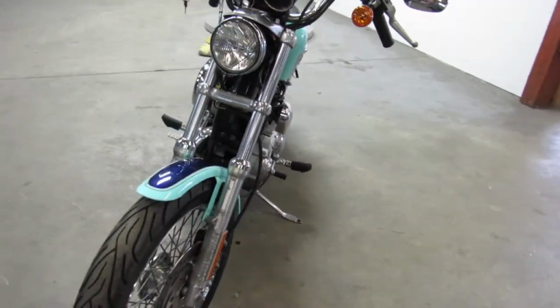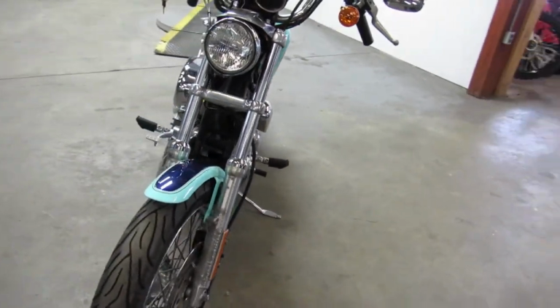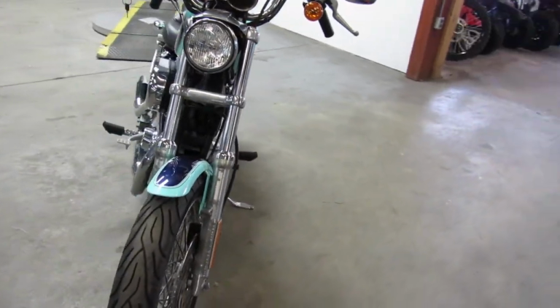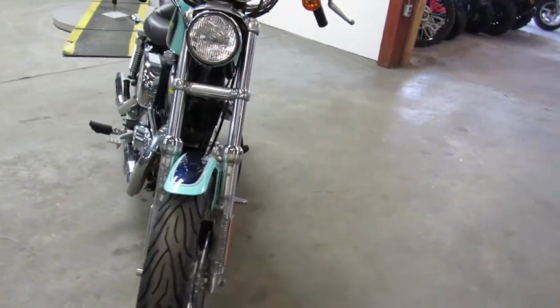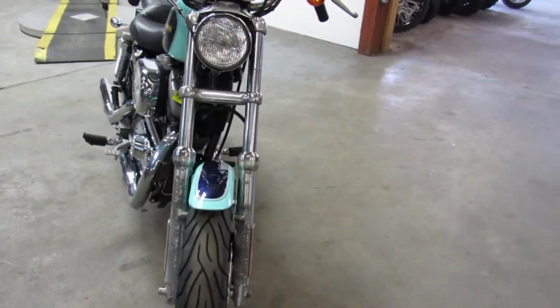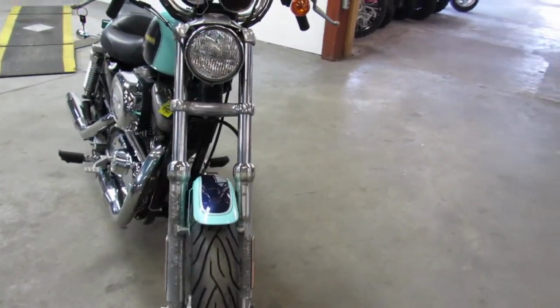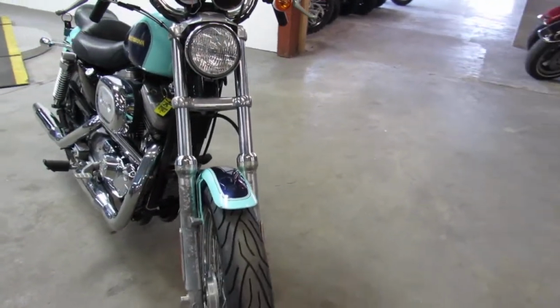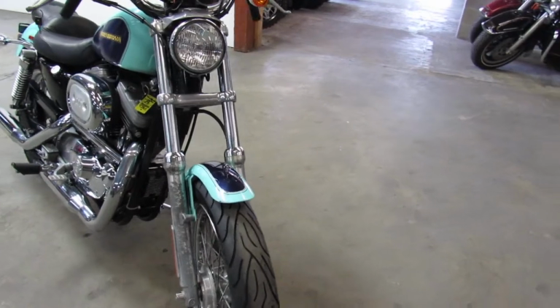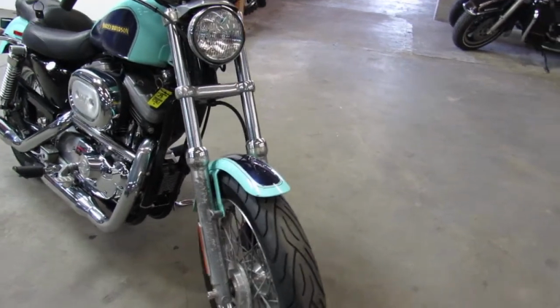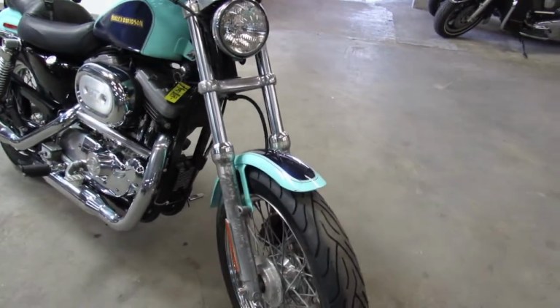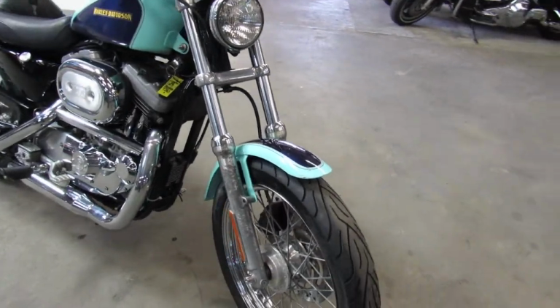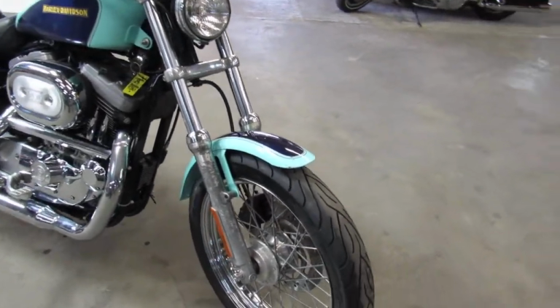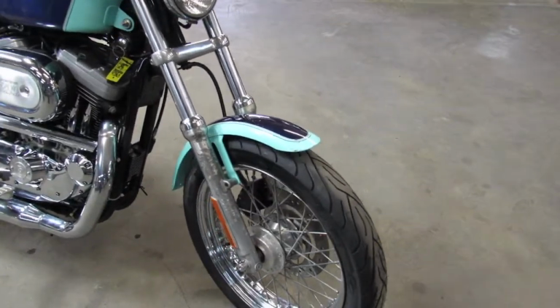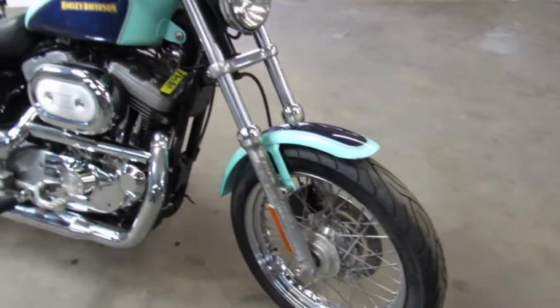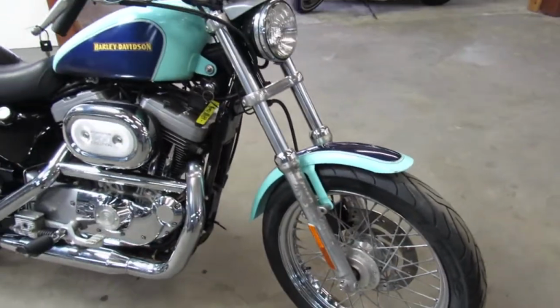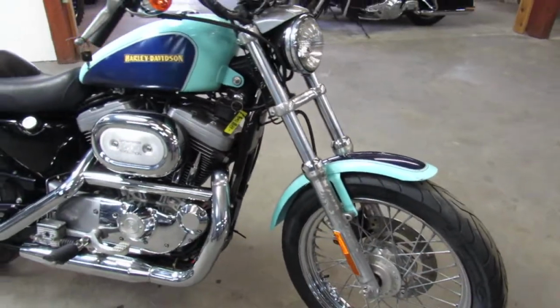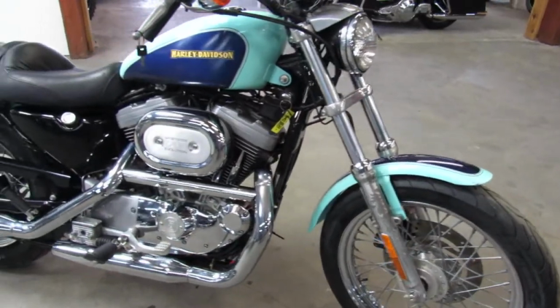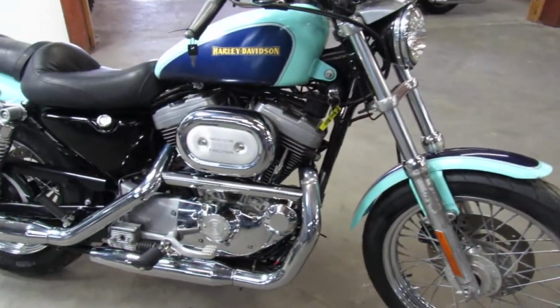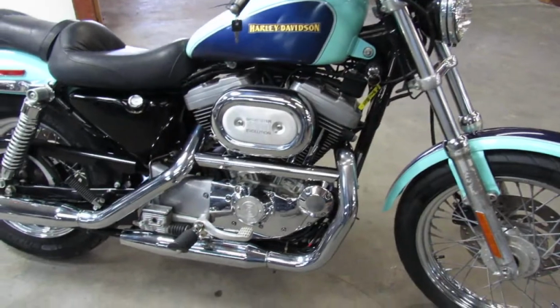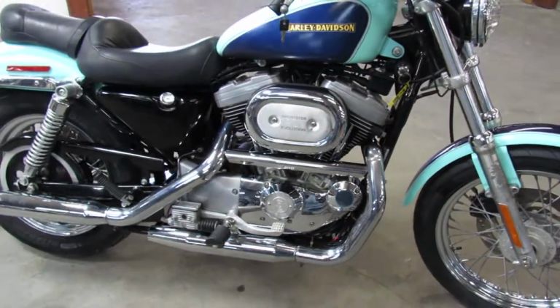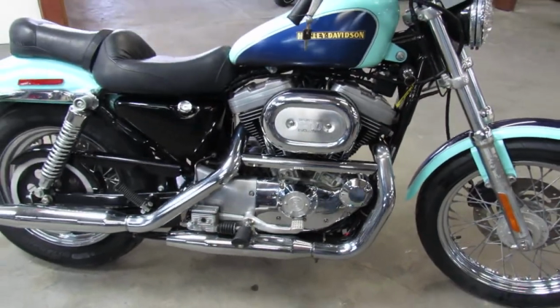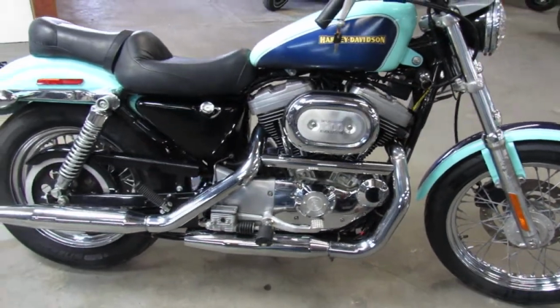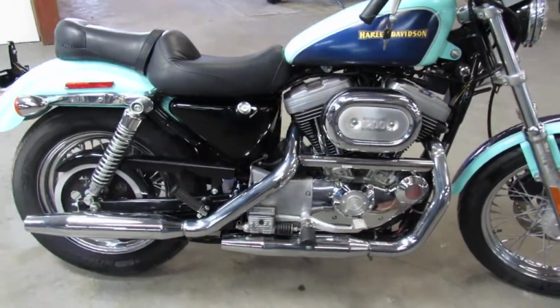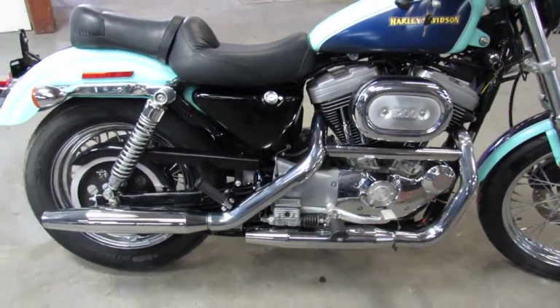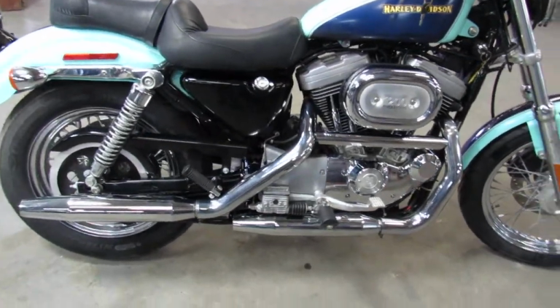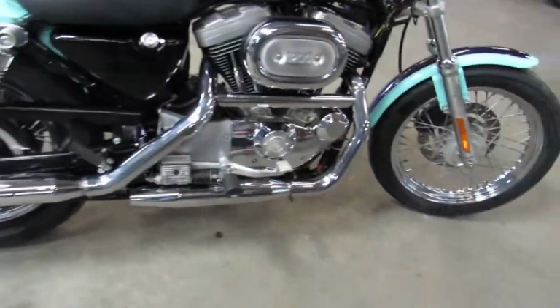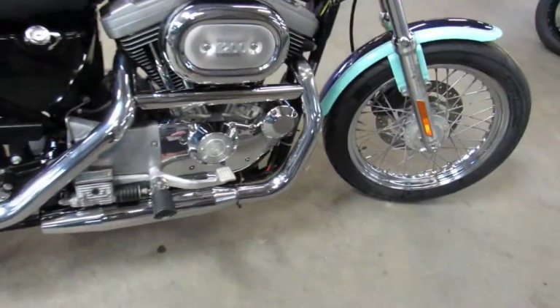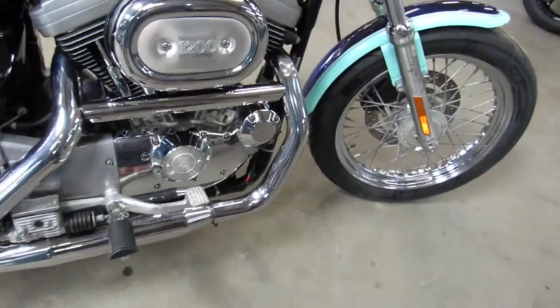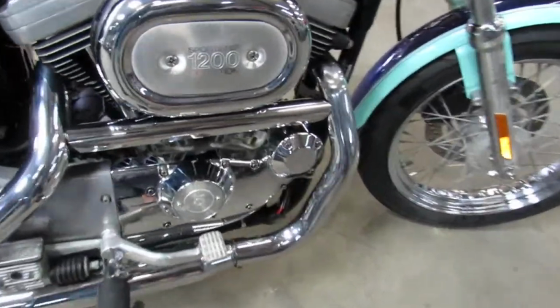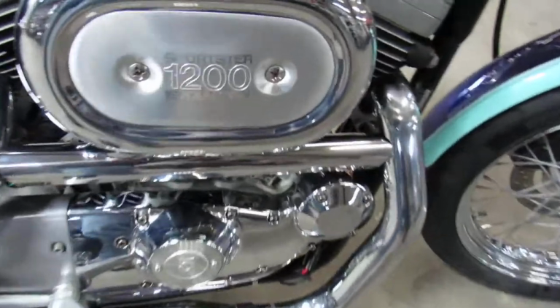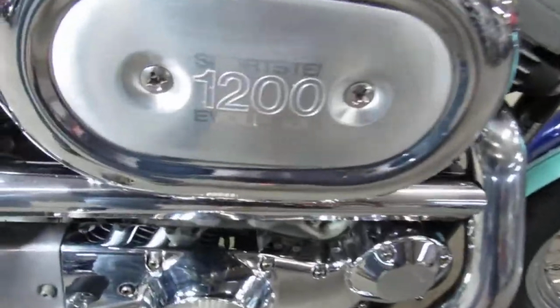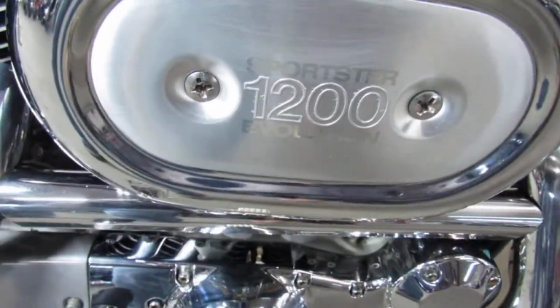The odometer says 20 miles. We don't believe that to be correct, but who knows — this thing could have been put in a time capsule. This one is serviced and ready to go, give us a call guys, 810-648-9500.